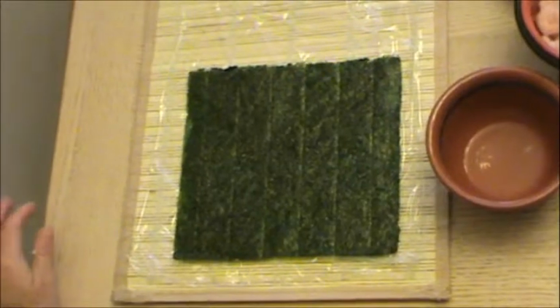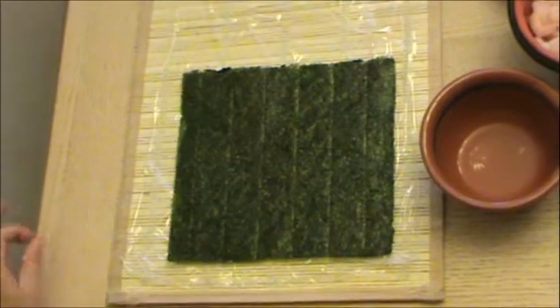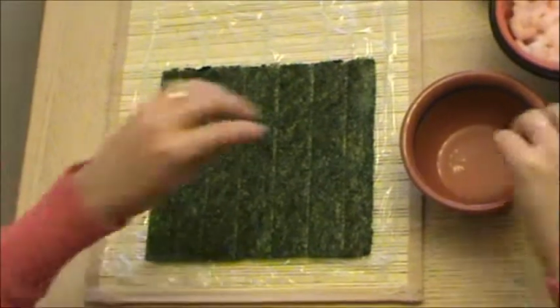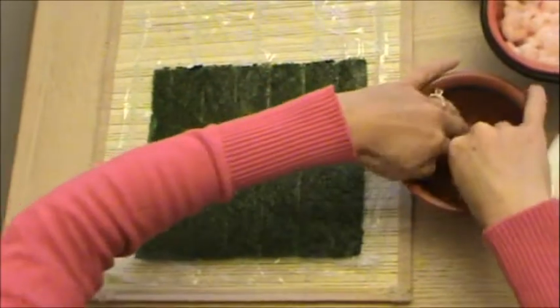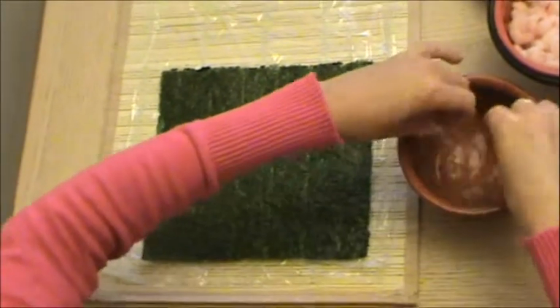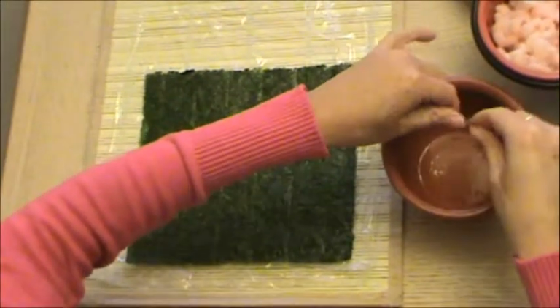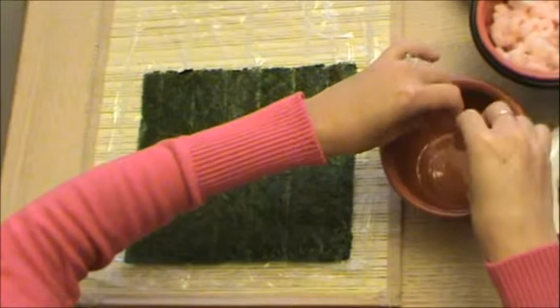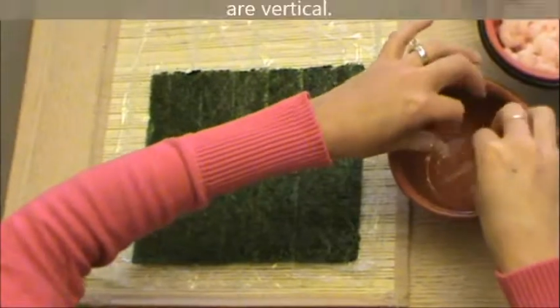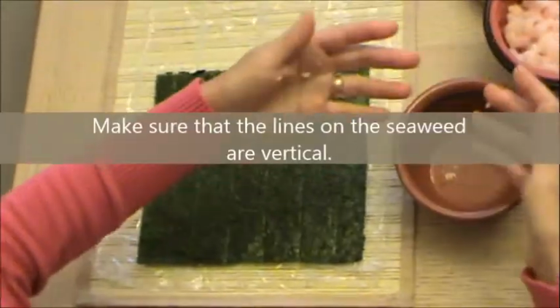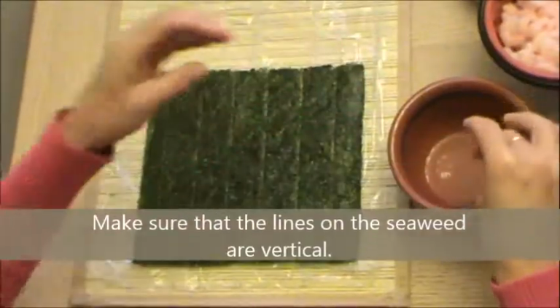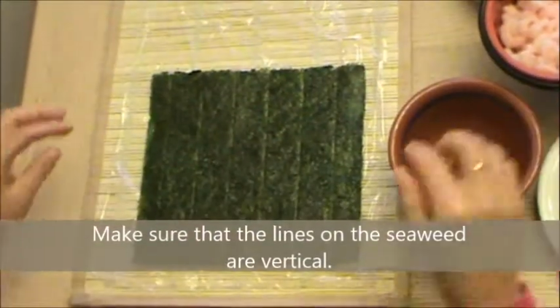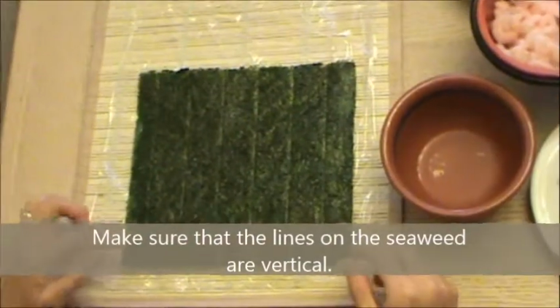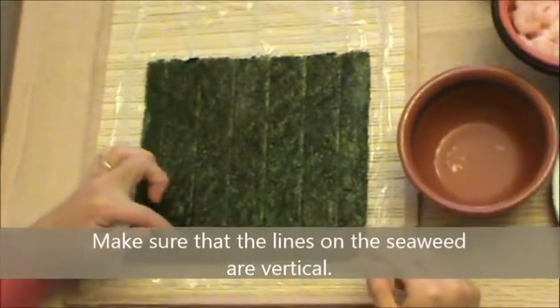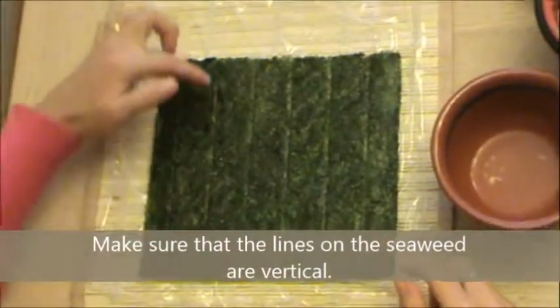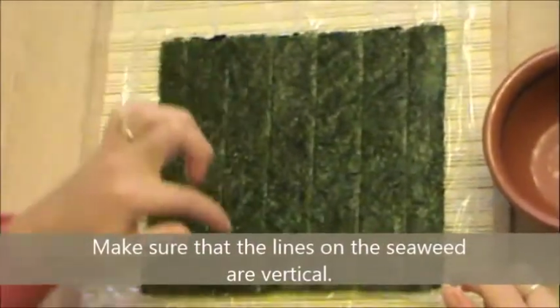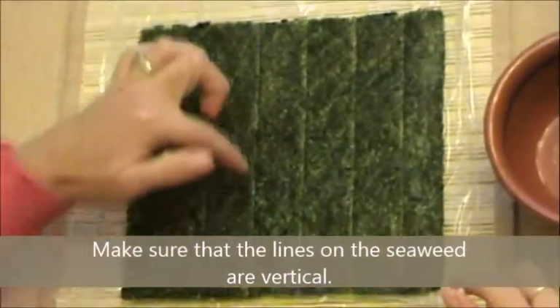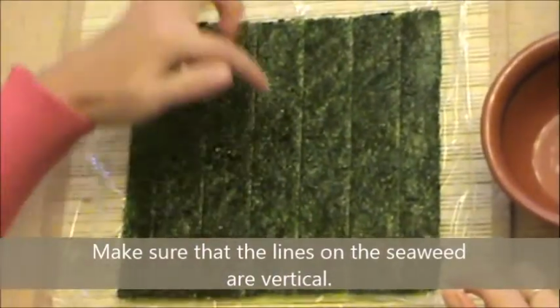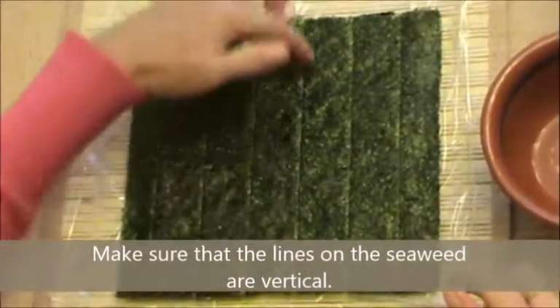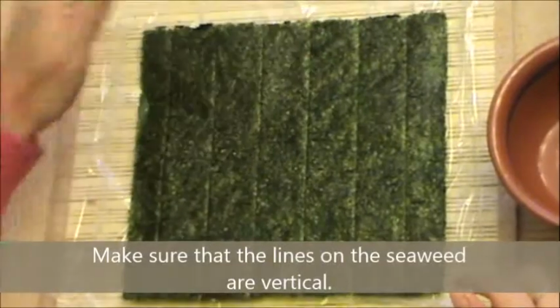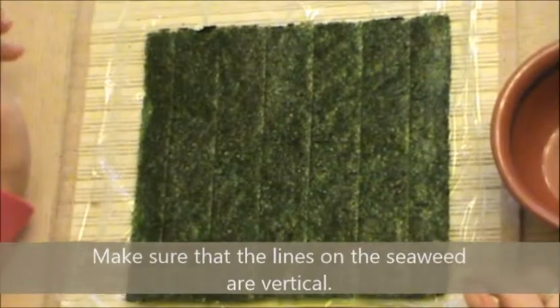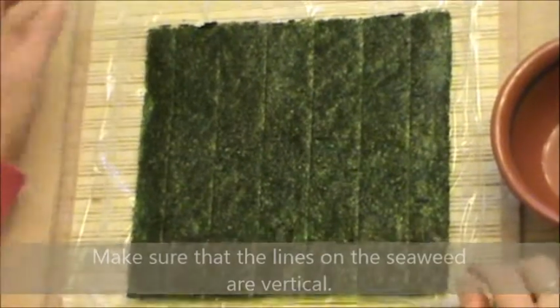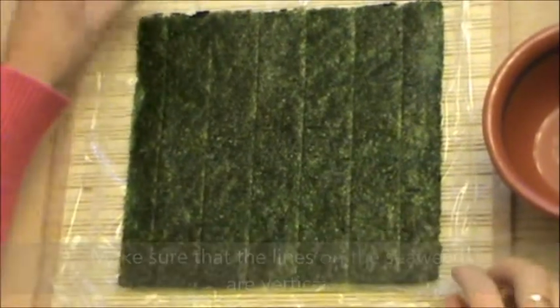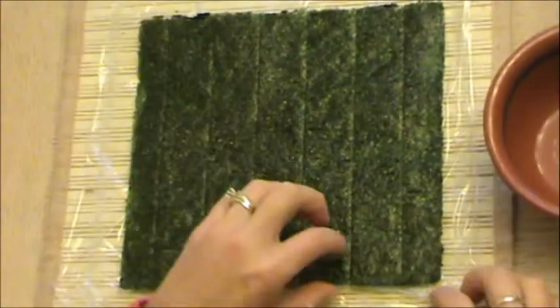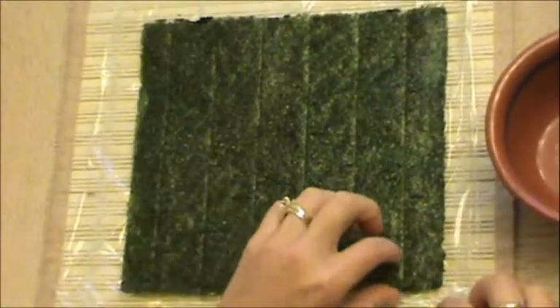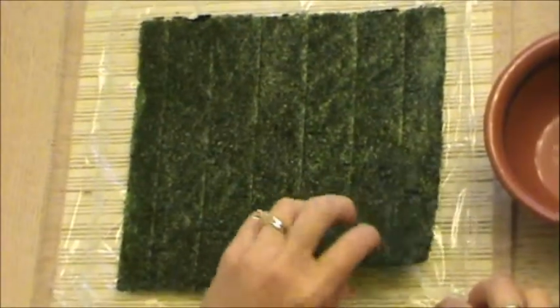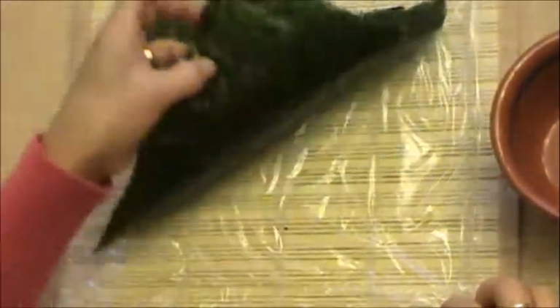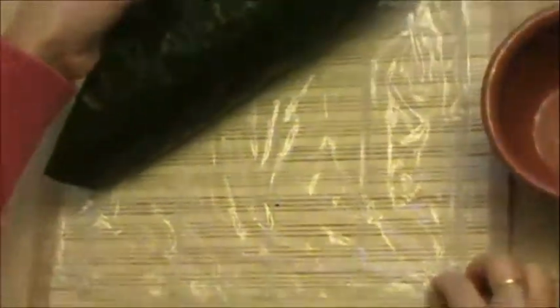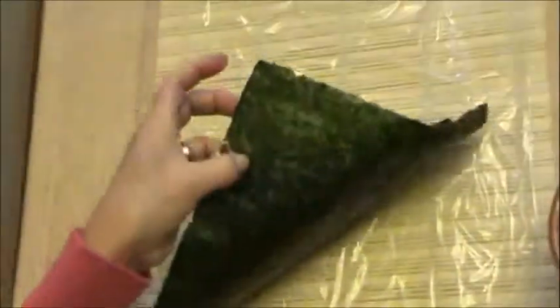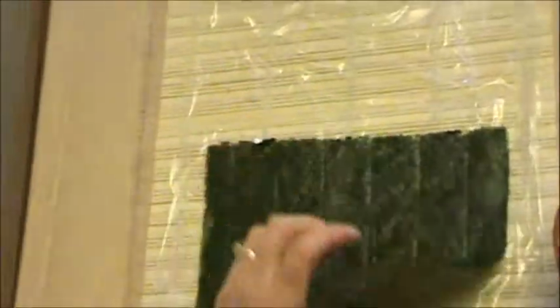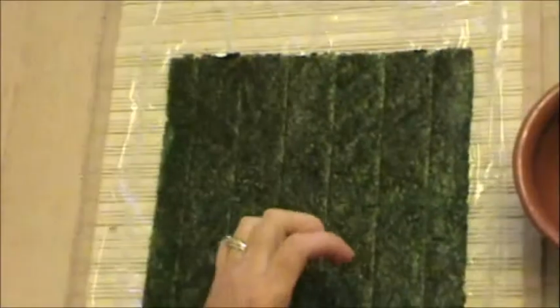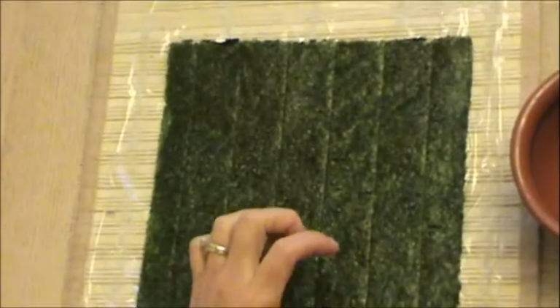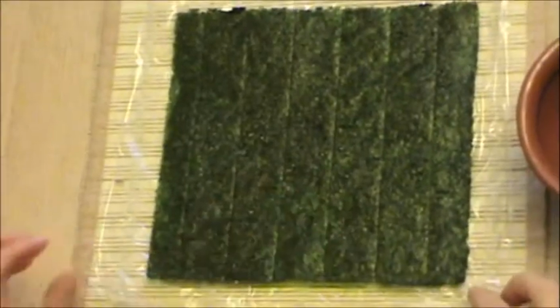Today we're going to be making sushi. First, make sure that the lines on your sushi are going up and down, and make sure that it's on the matte side, not the shiny side. See, that's the shiny side — this is the matte side.